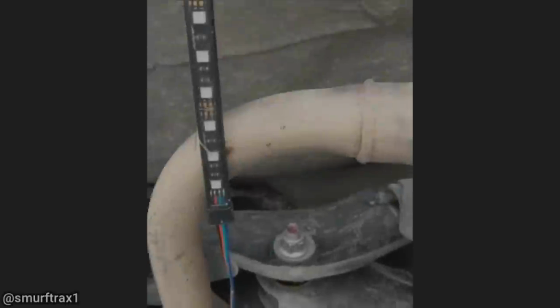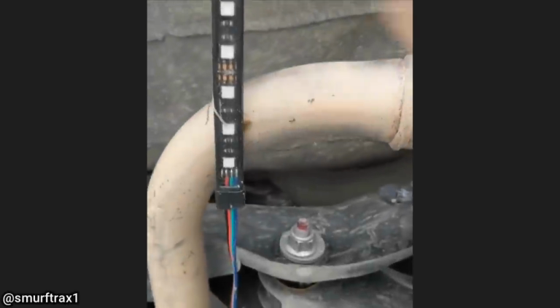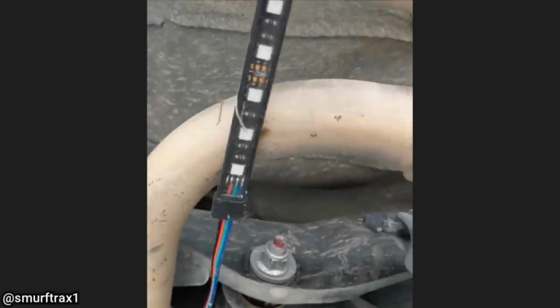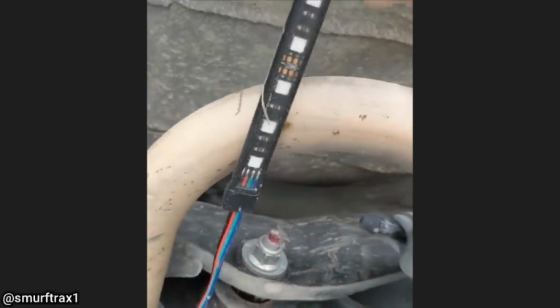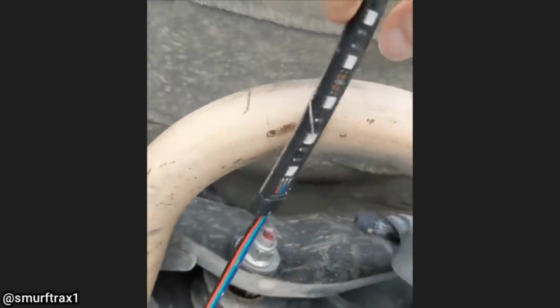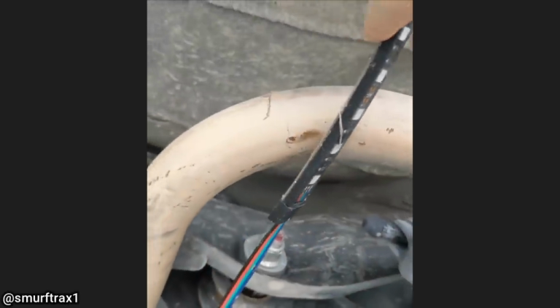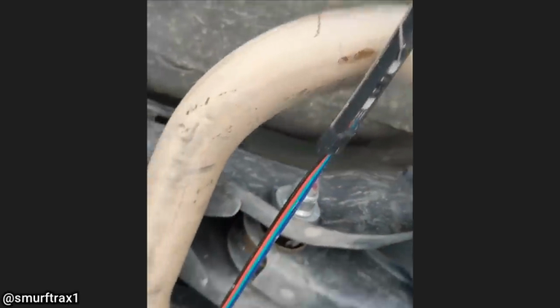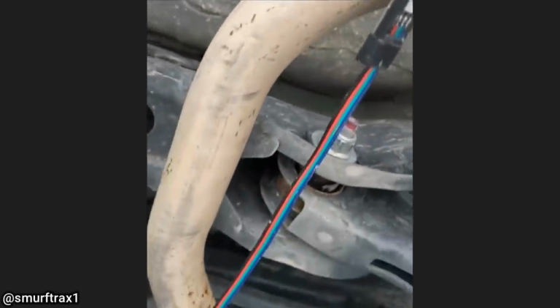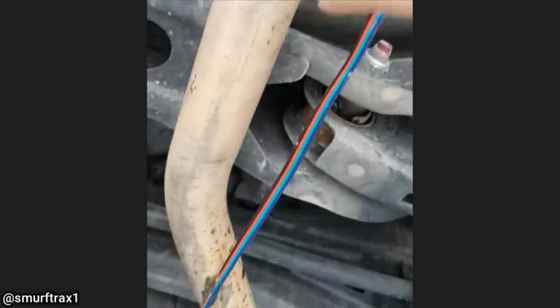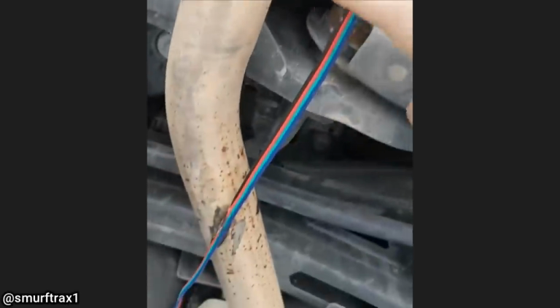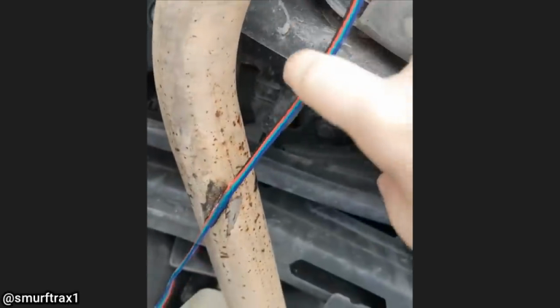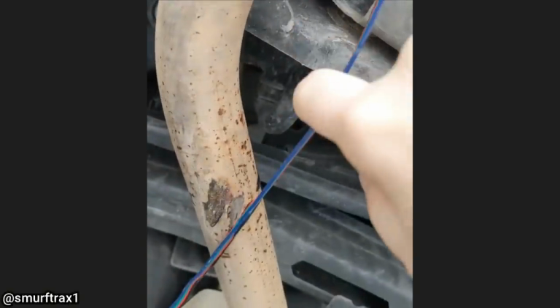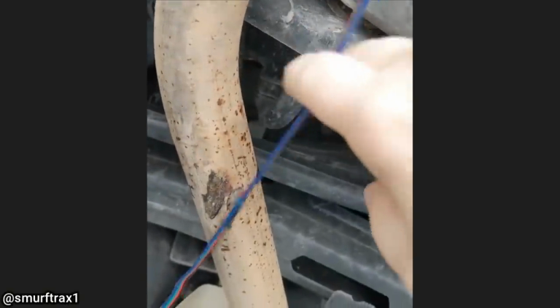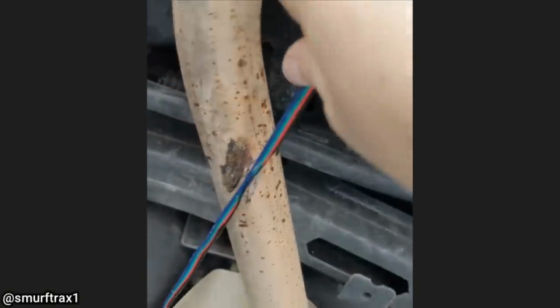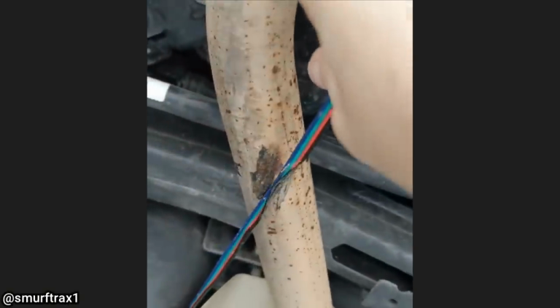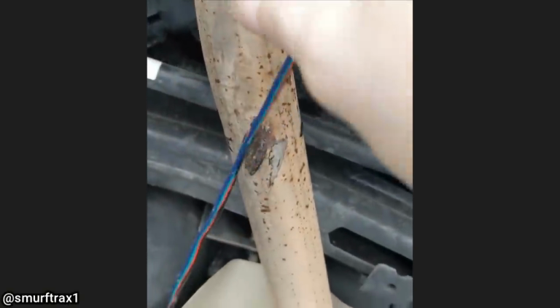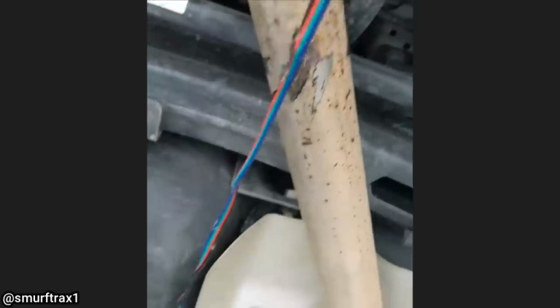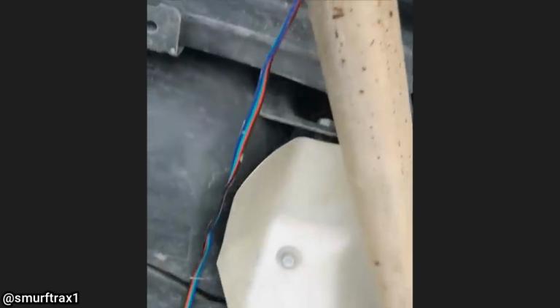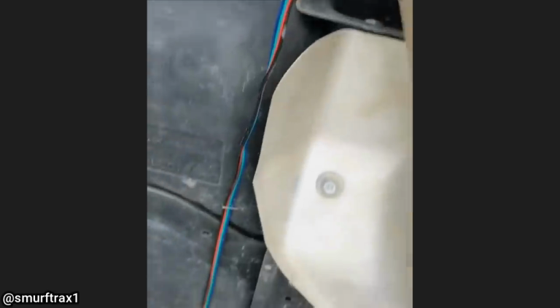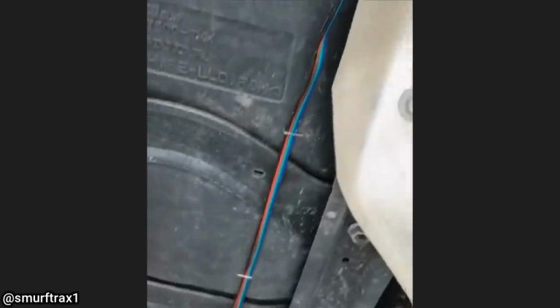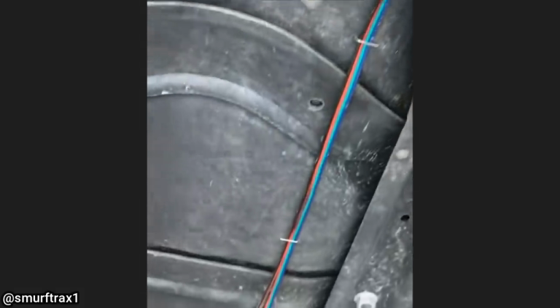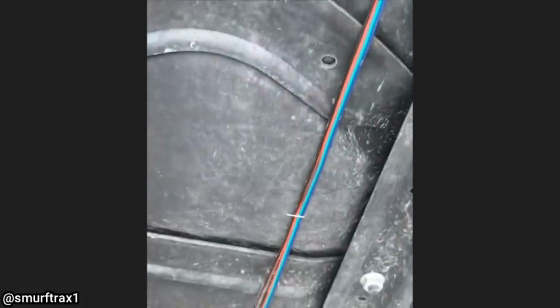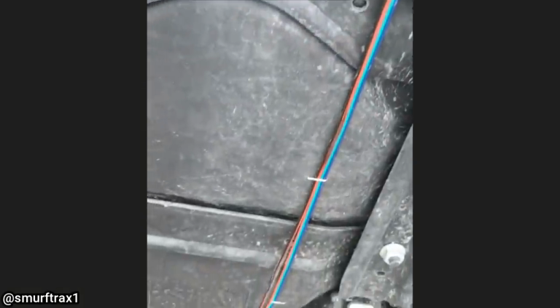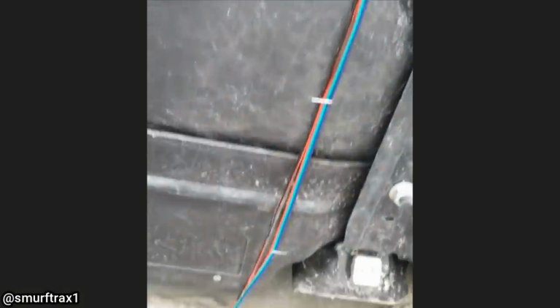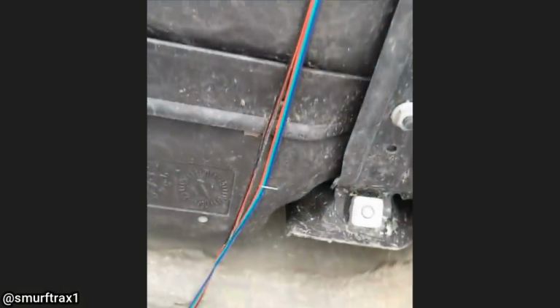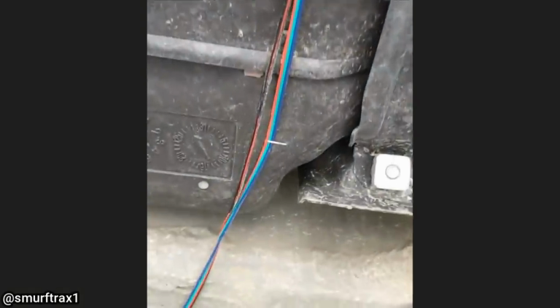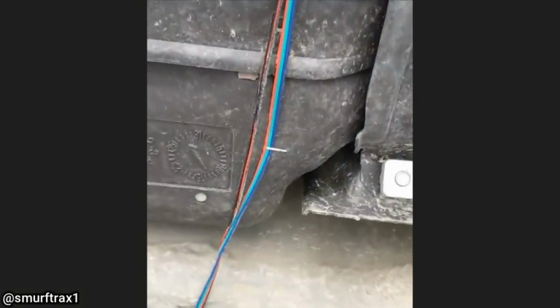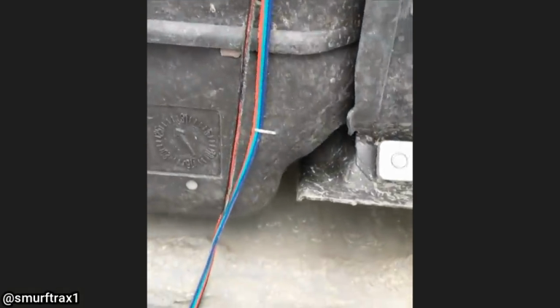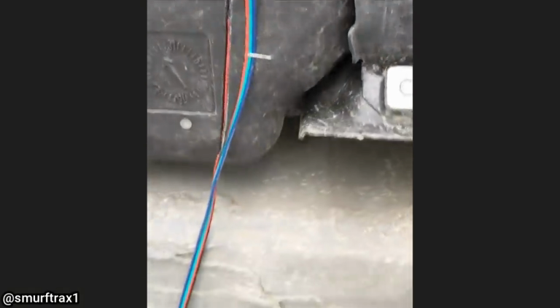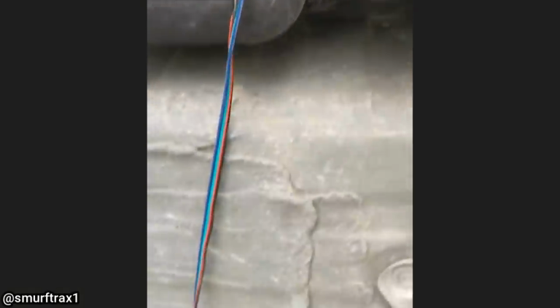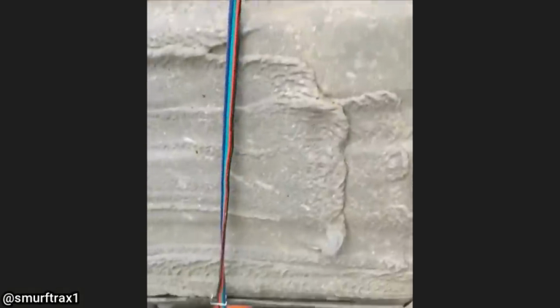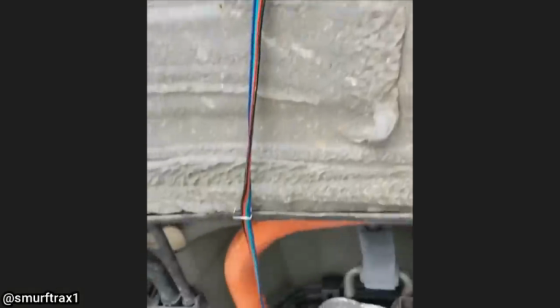This vehicle came in for an oil change and the technician noticed an interesting LED light installation. Whoever installed it used staples to staple it to the fuel tank and heat shields, and used zip ties to attach their wires to the lower control arm.